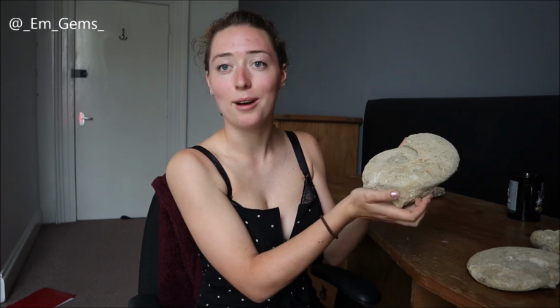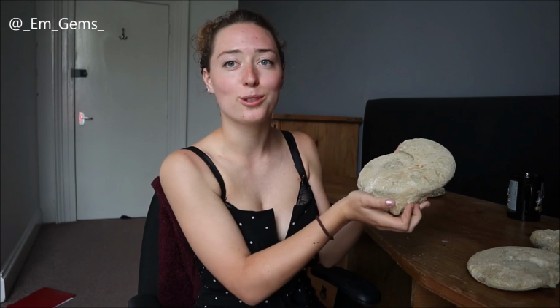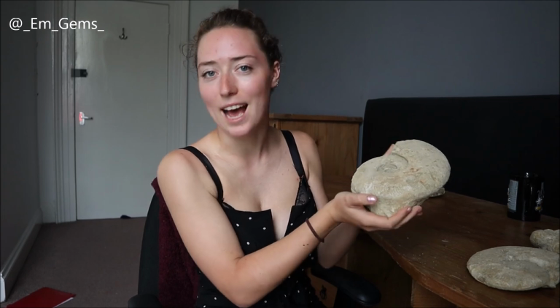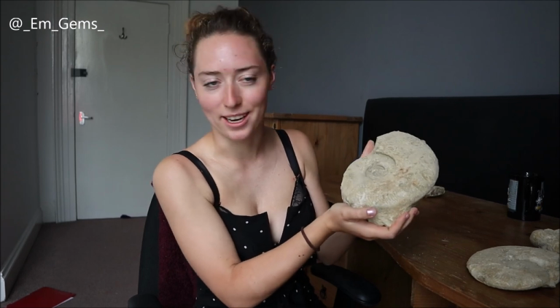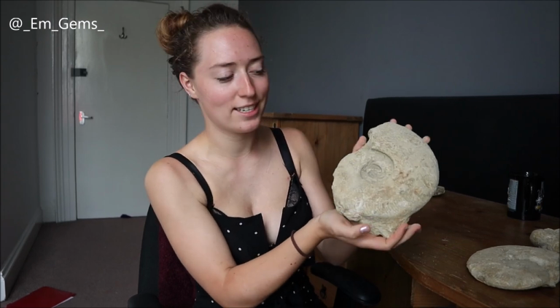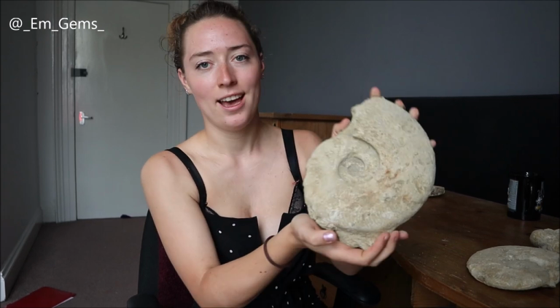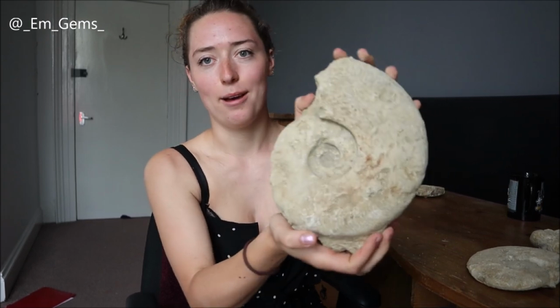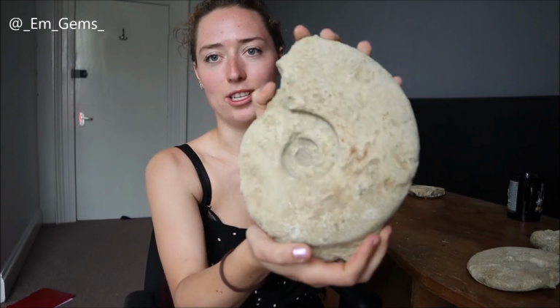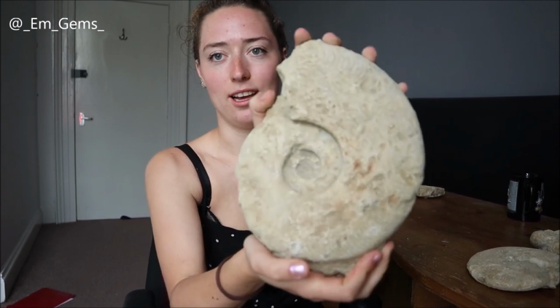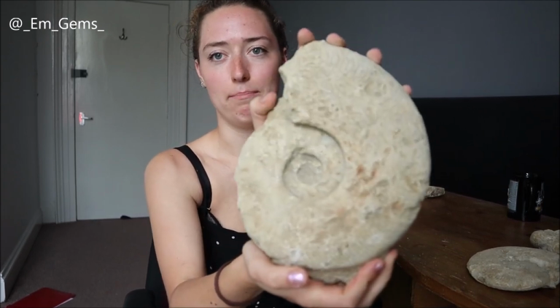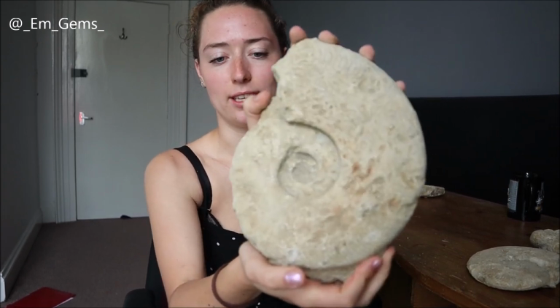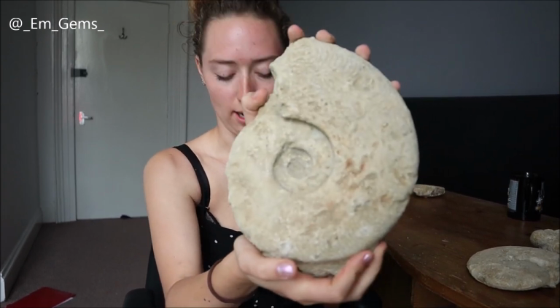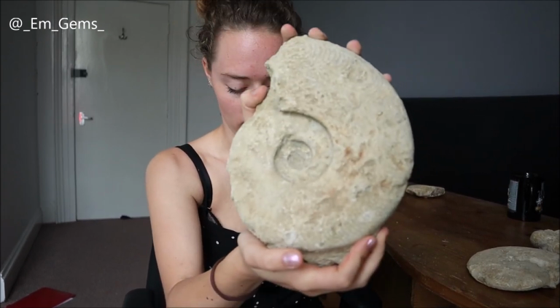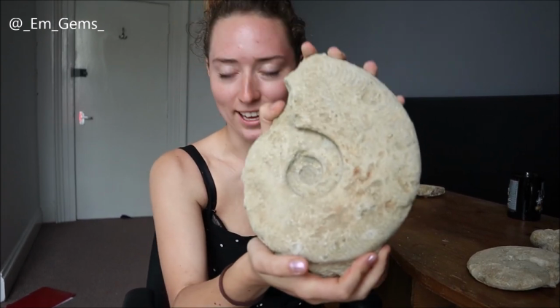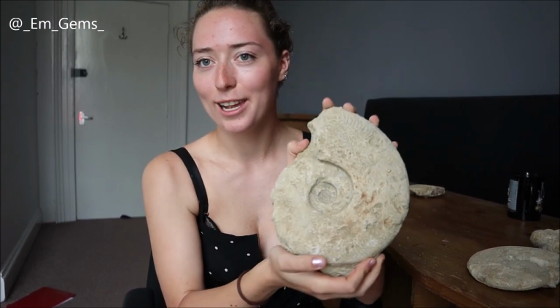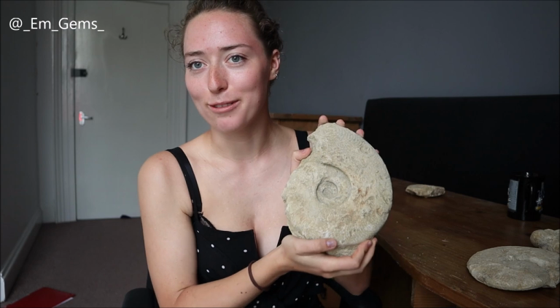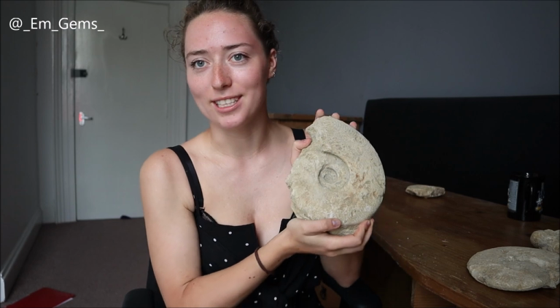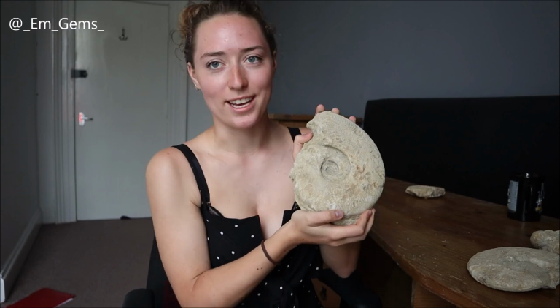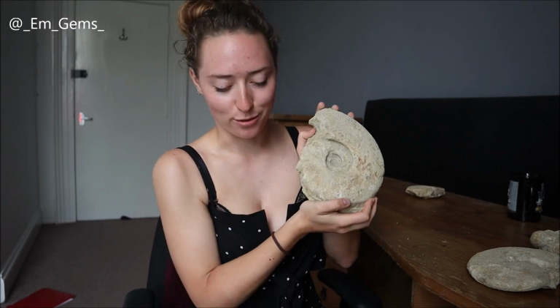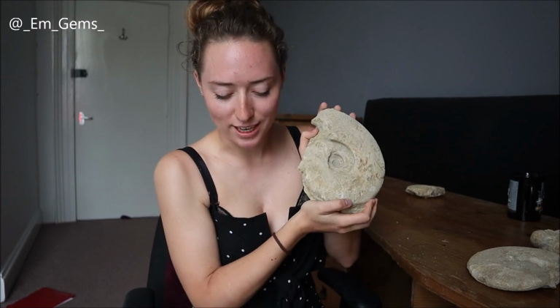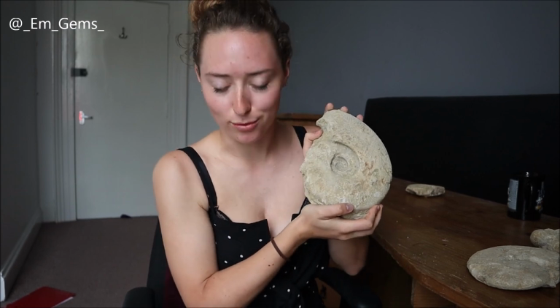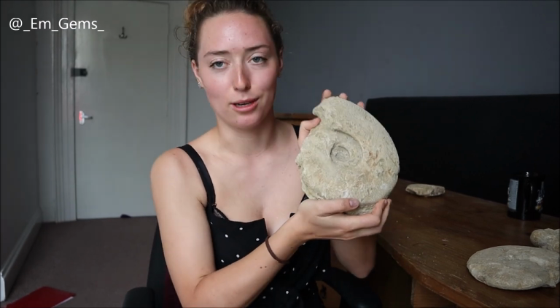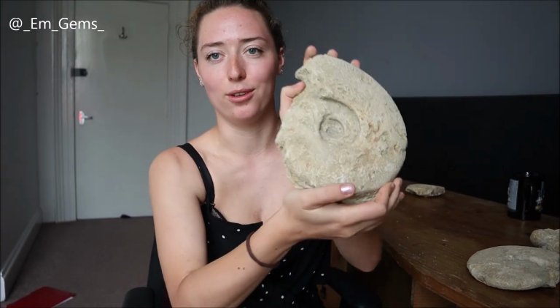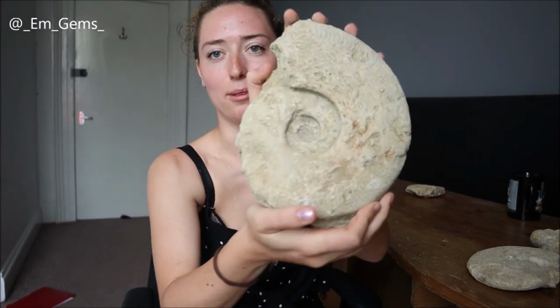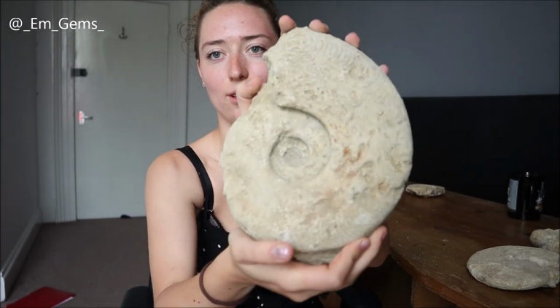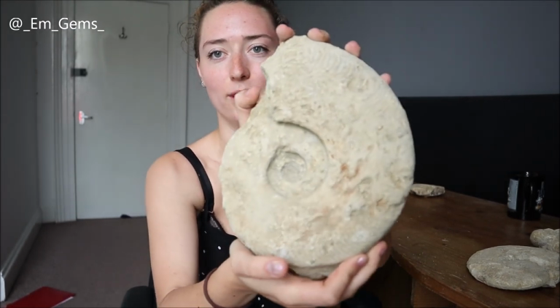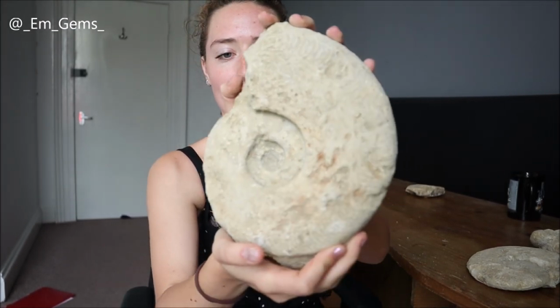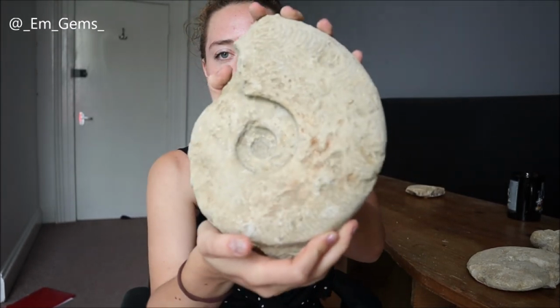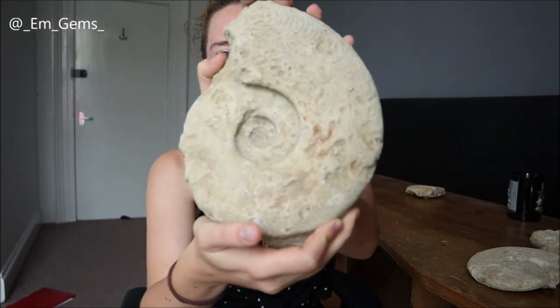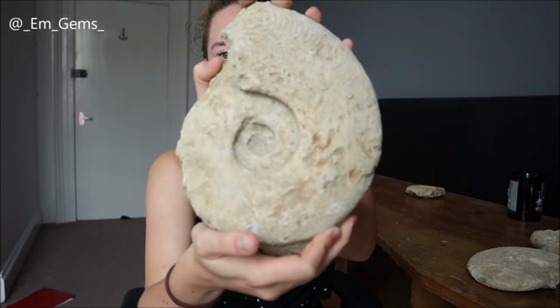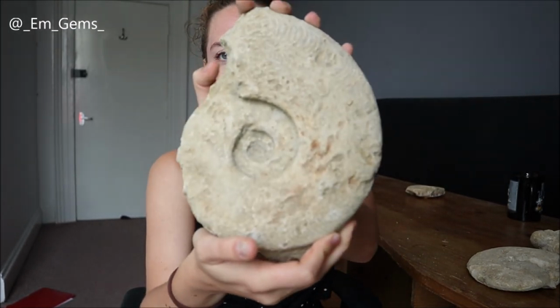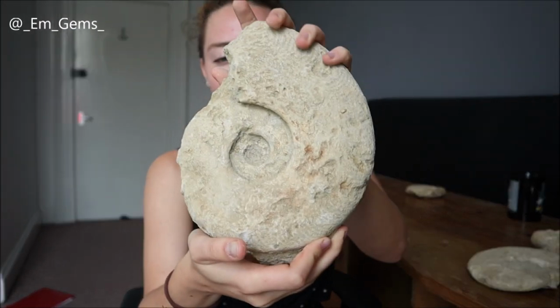Then there are two more I thought I would show you guys — another Harpoceras ammonite, which is lovely and big. This one has loads of mud flaking off already and just falling on my floor so I'm going to have to hoover. It just looks like this and it's quite hefty.